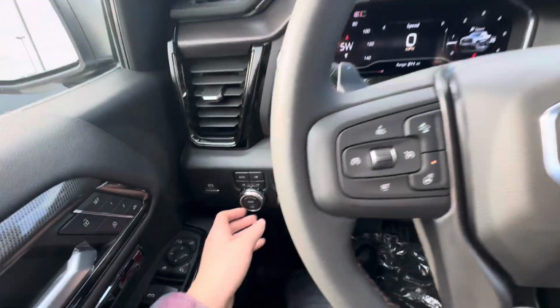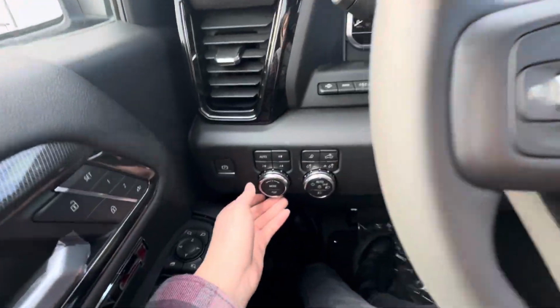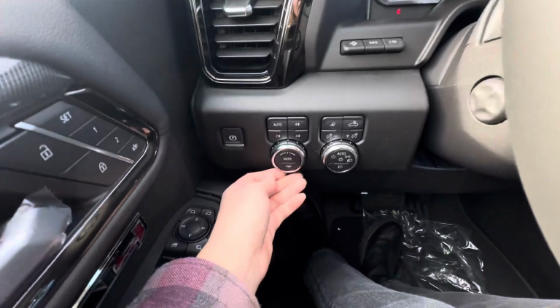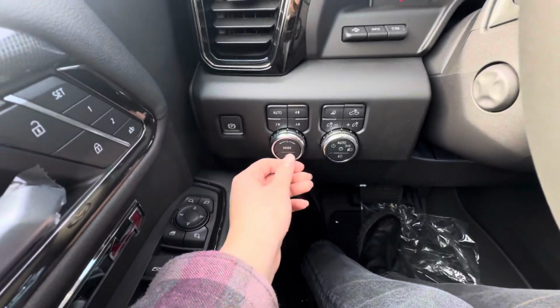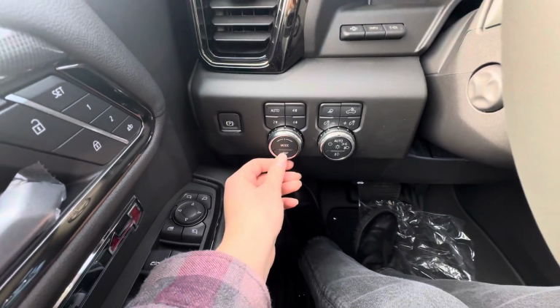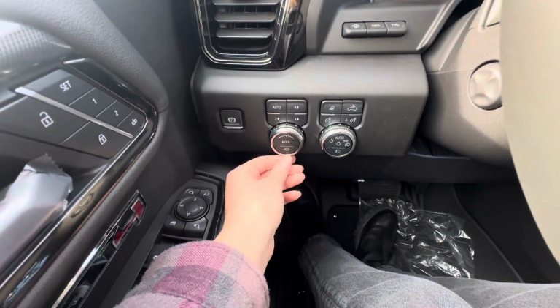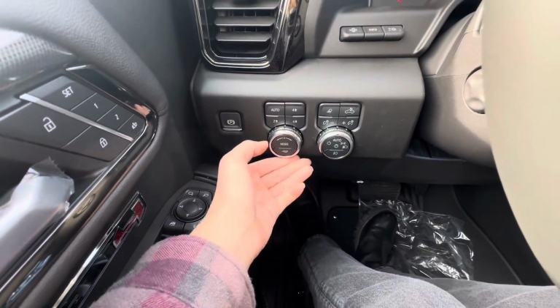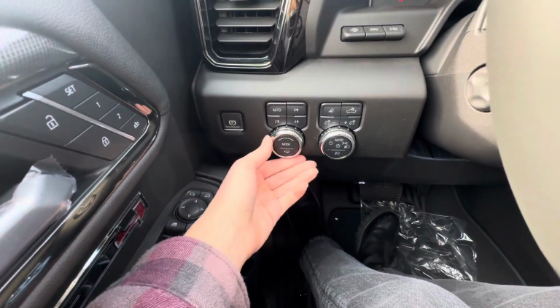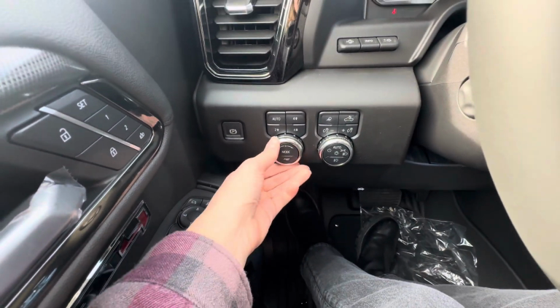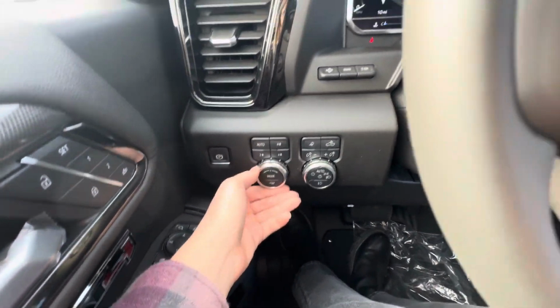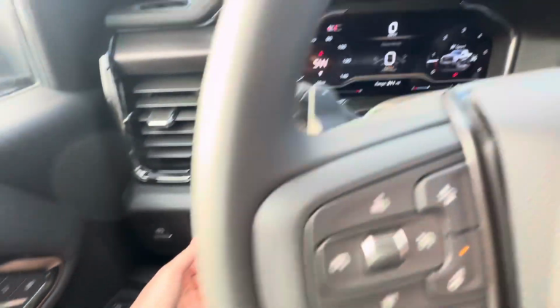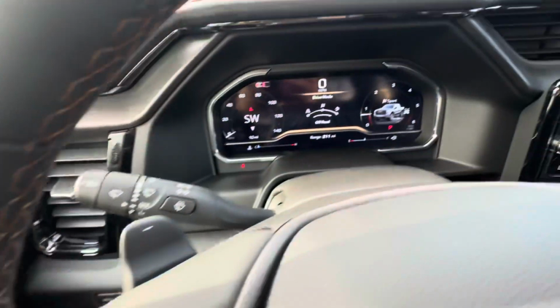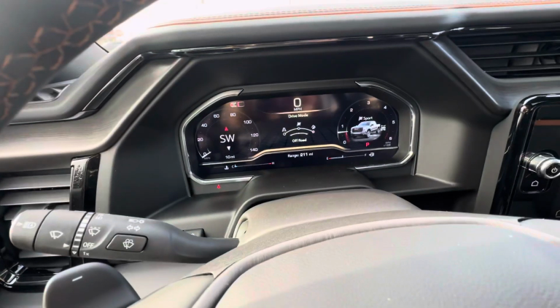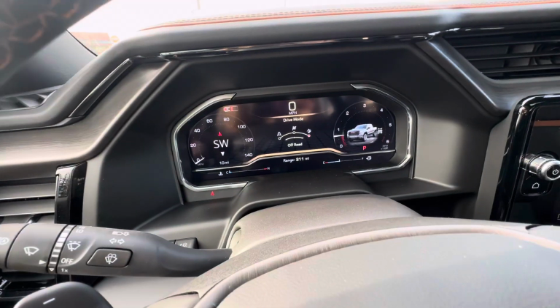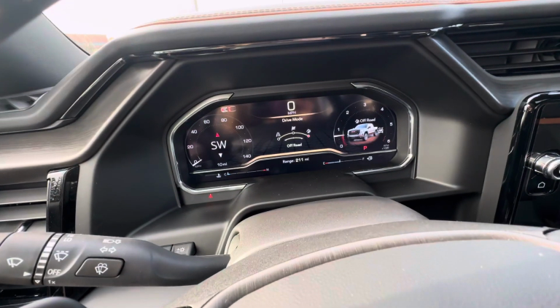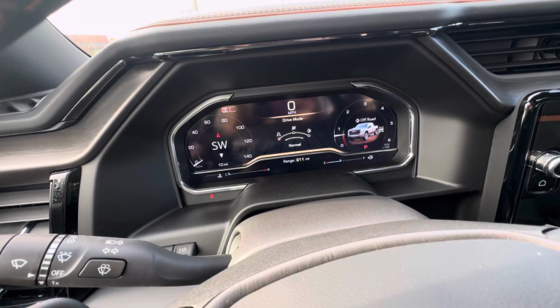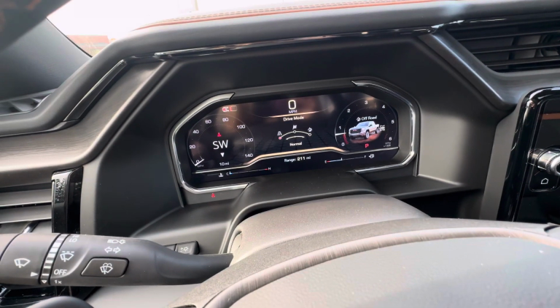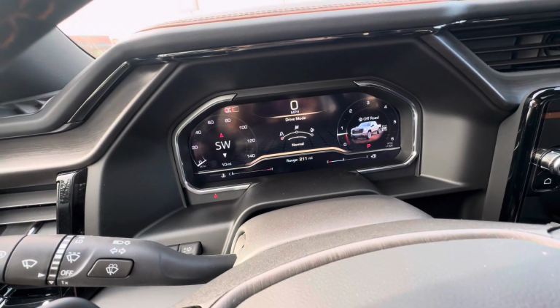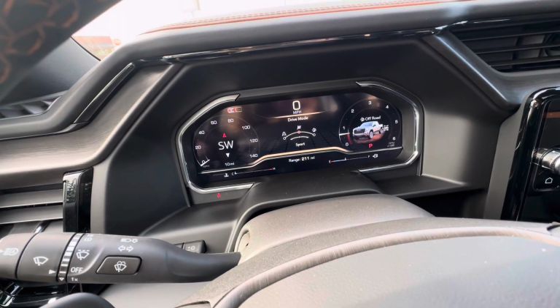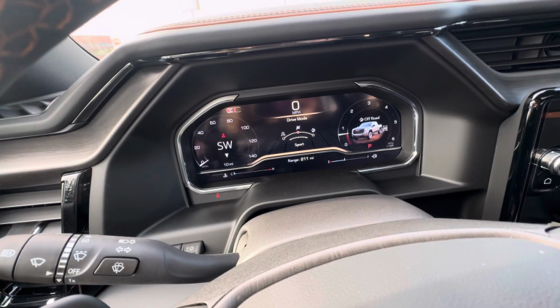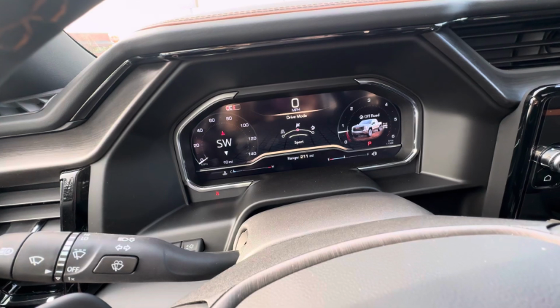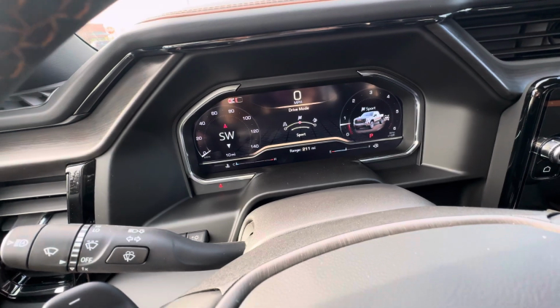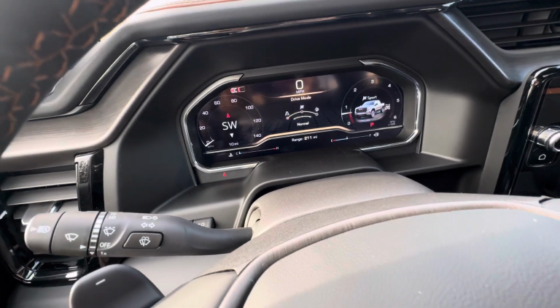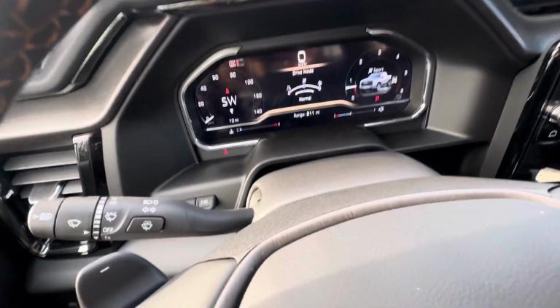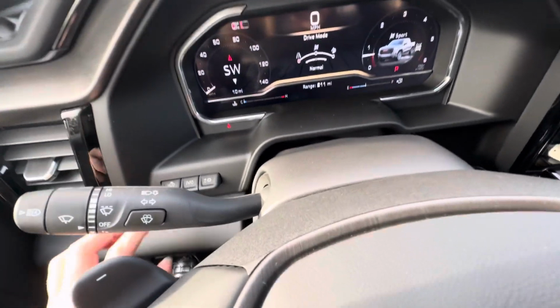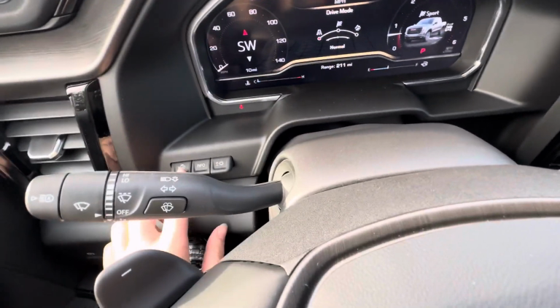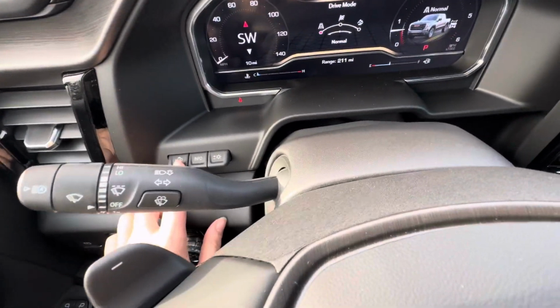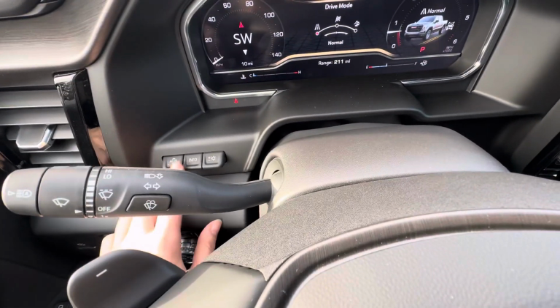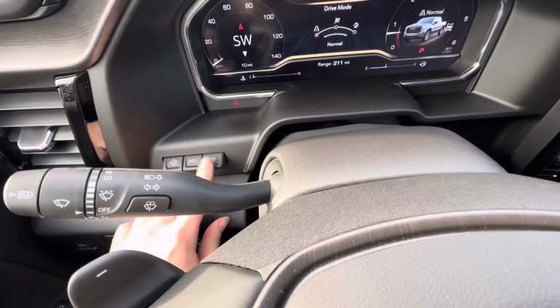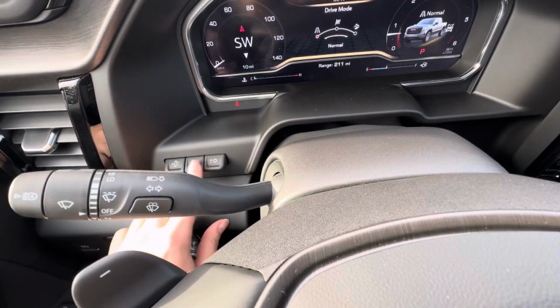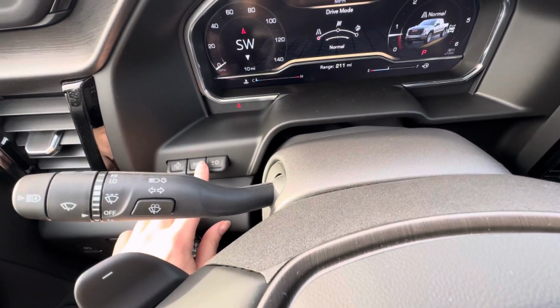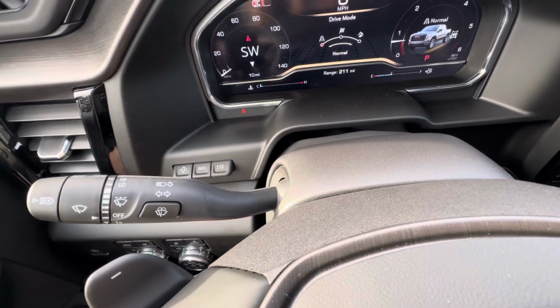Down here, you do have your tow haul mode and different drive modes — off-road, normal, and sport. You do have heads-up display controls right here as well.